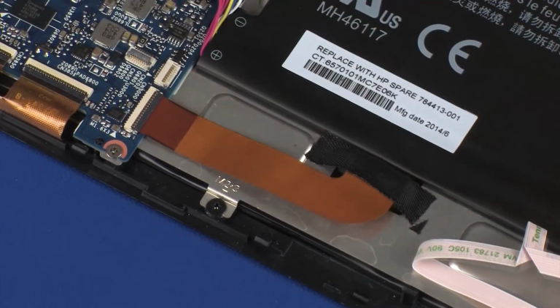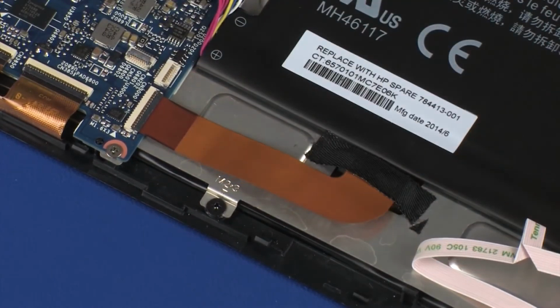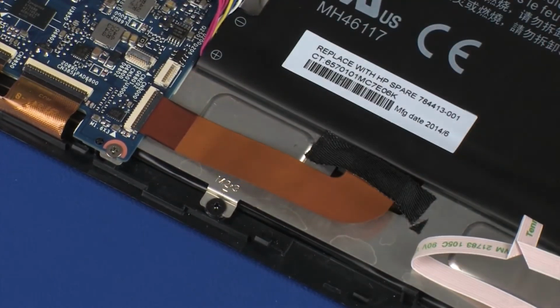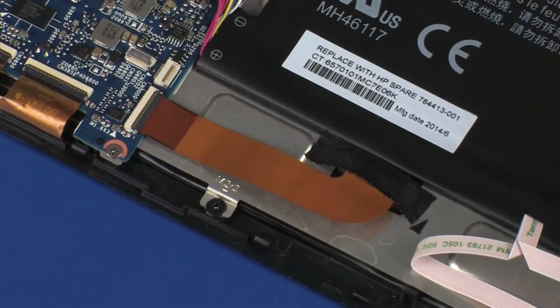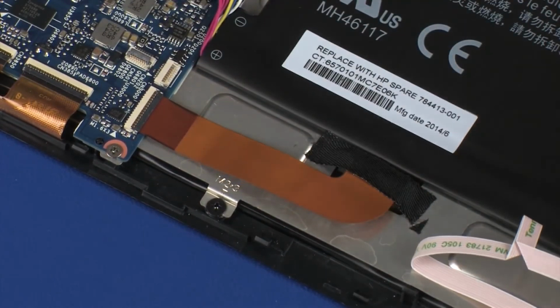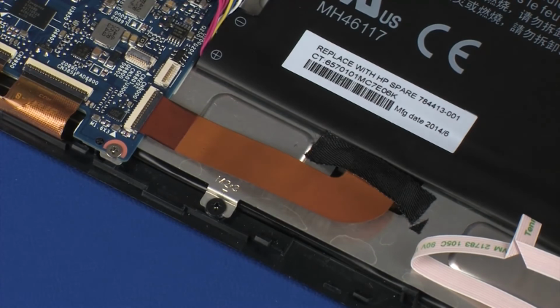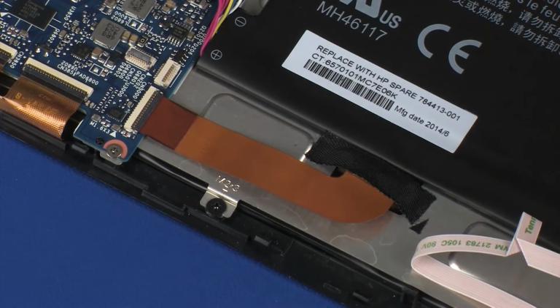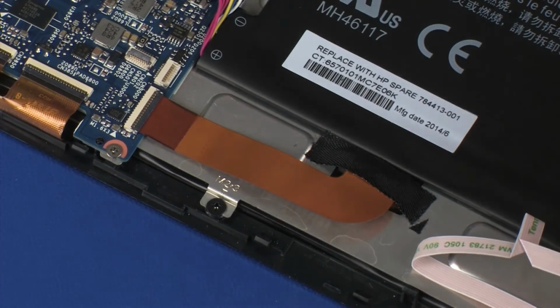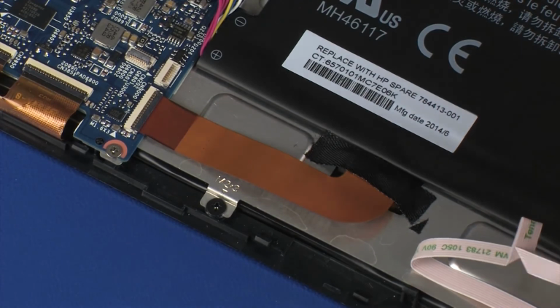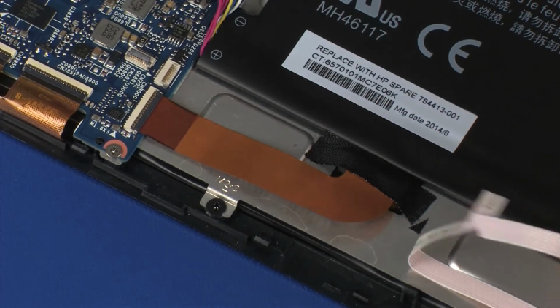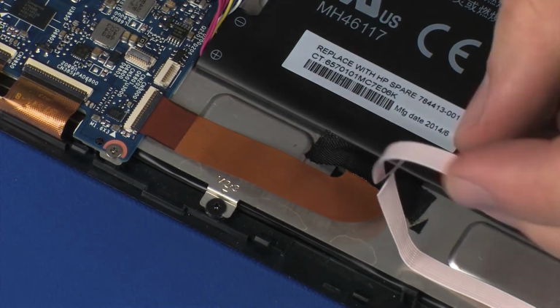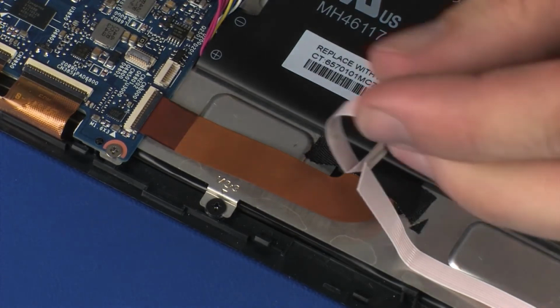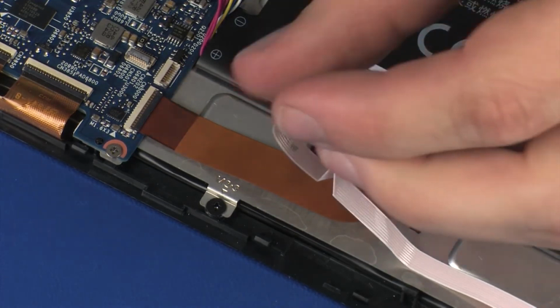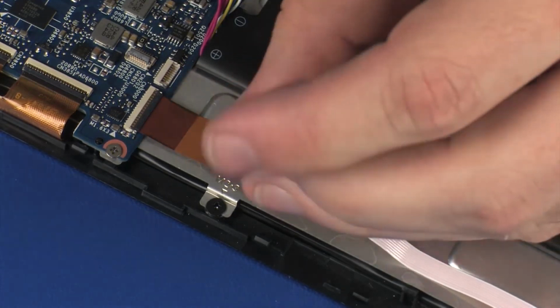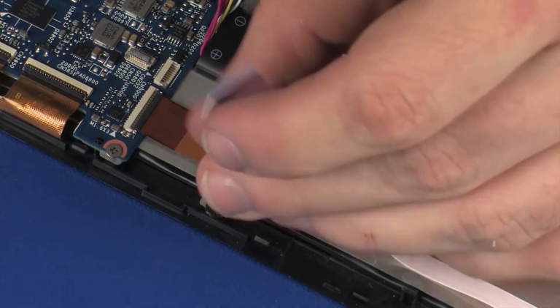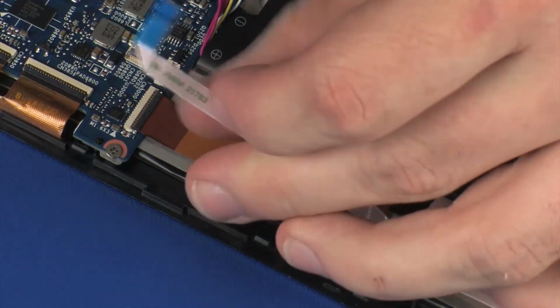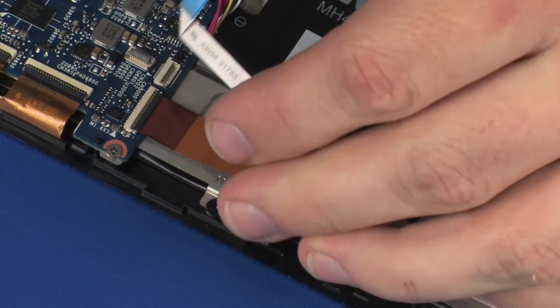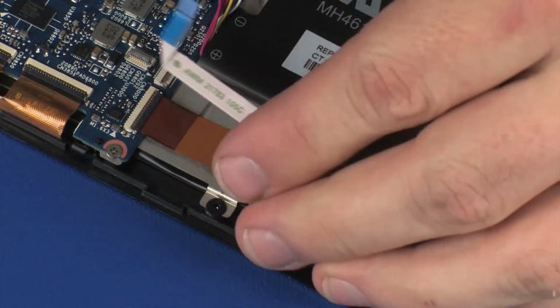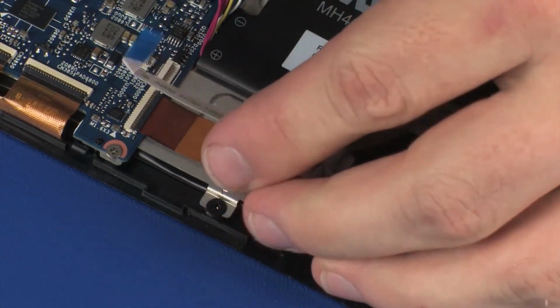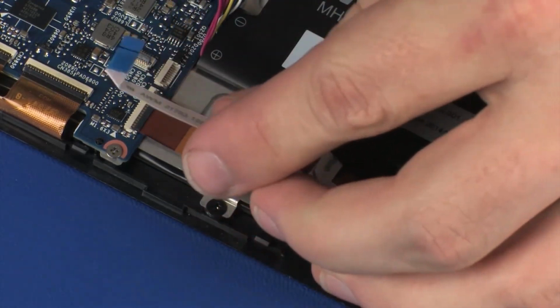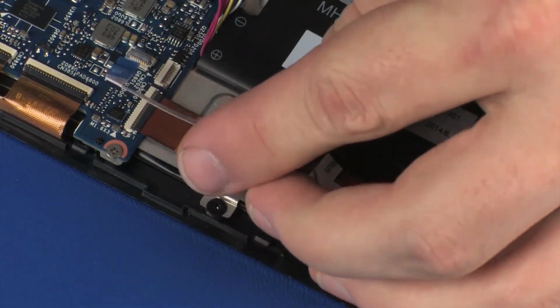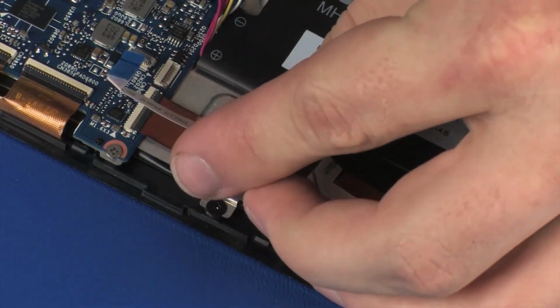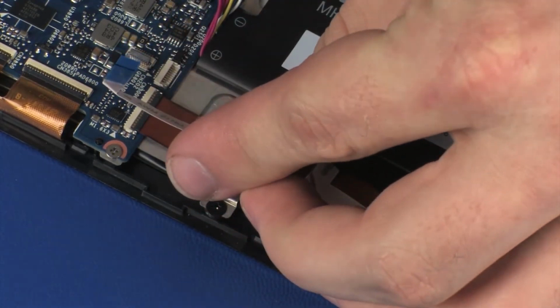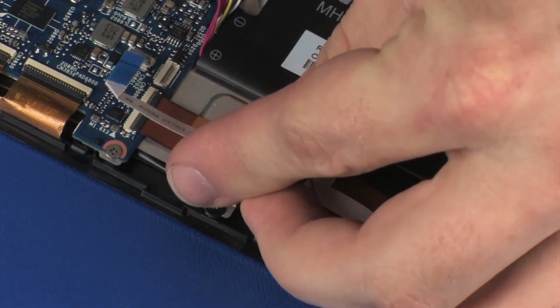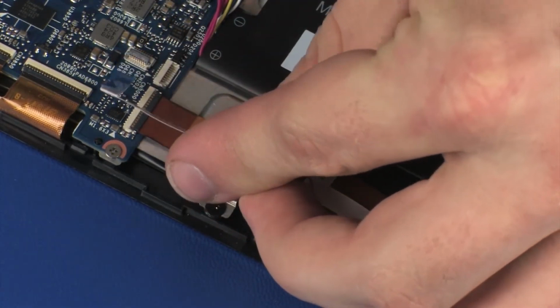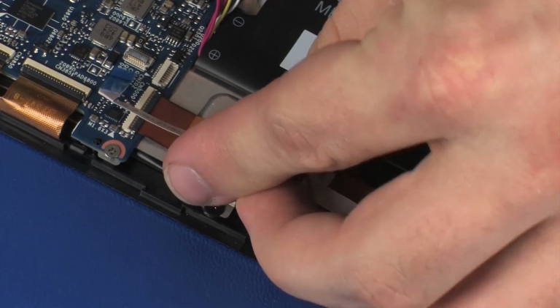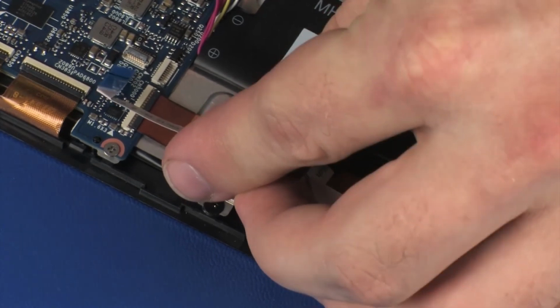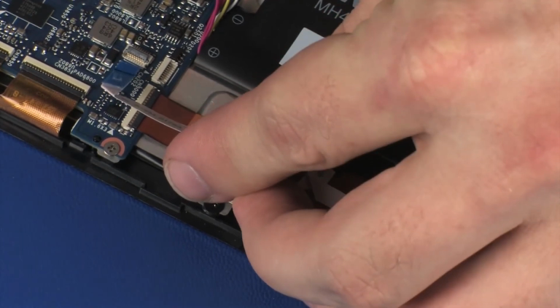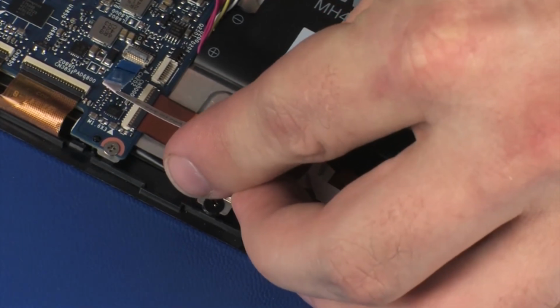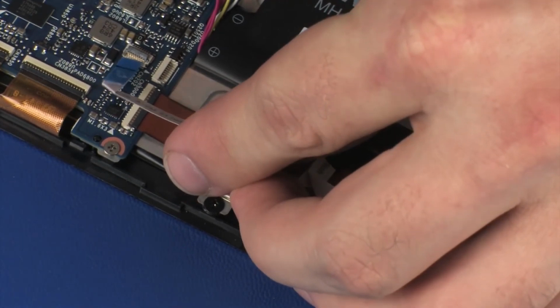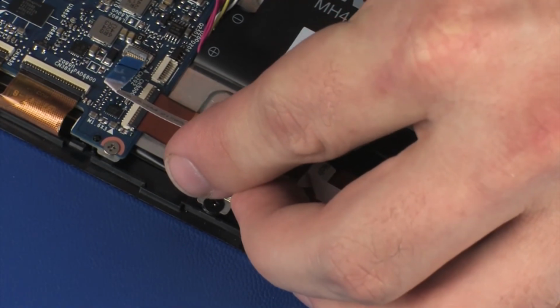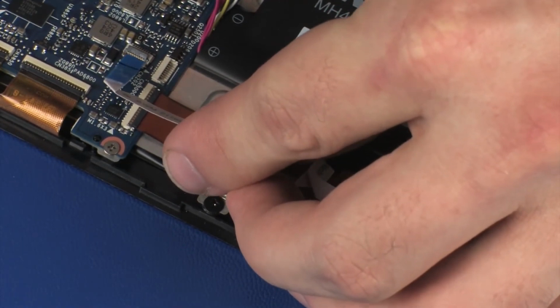Insert the audio board ribbon cable into the audio board ZIF connector on the system board and press the locking bar down to lock the cable into place.